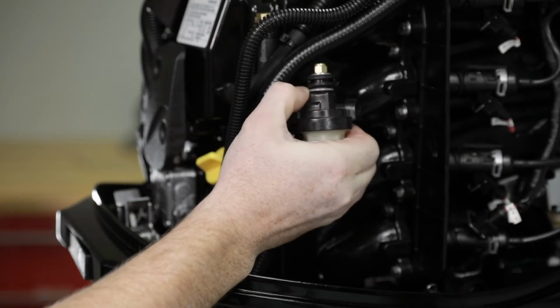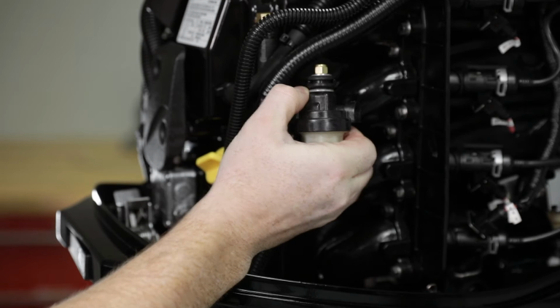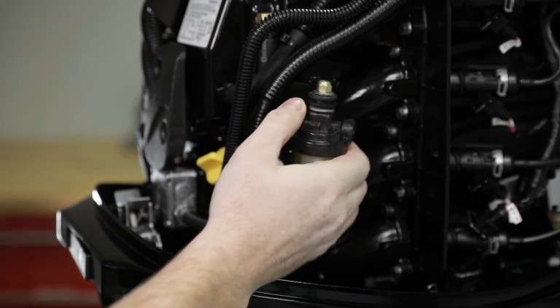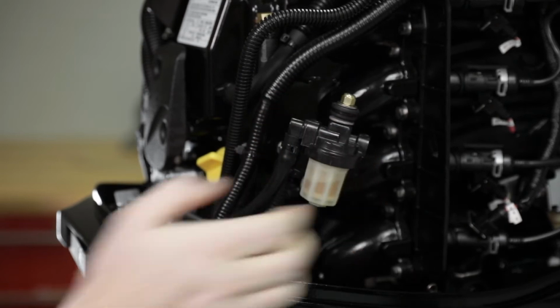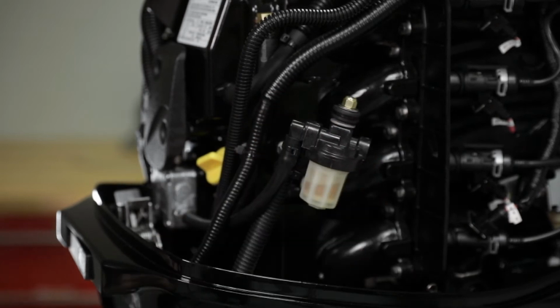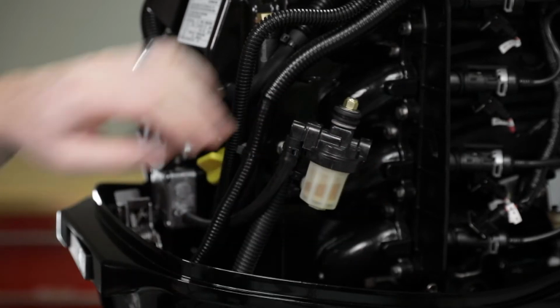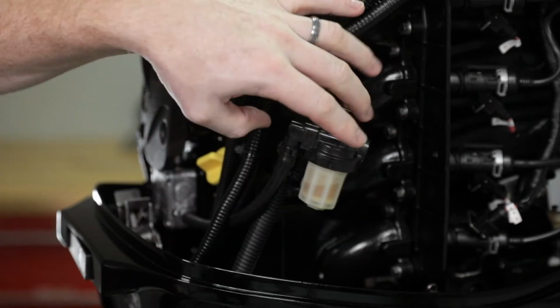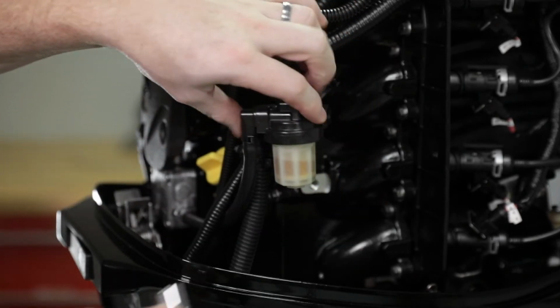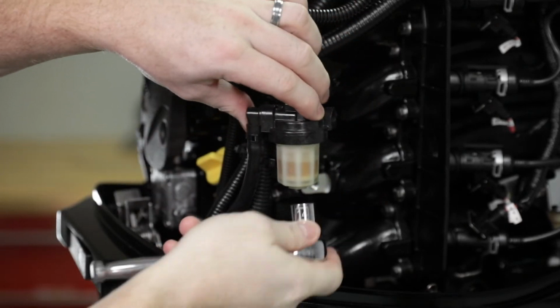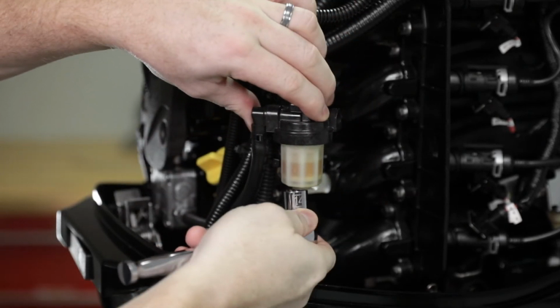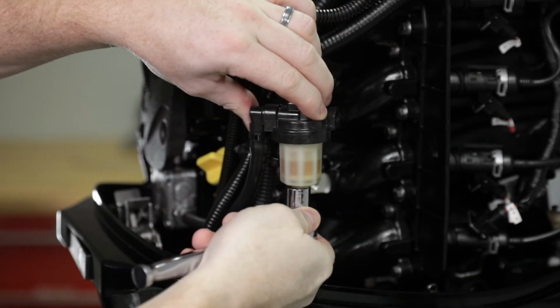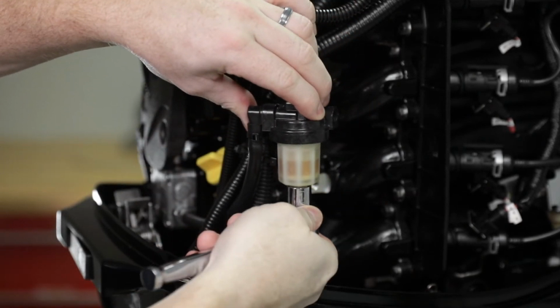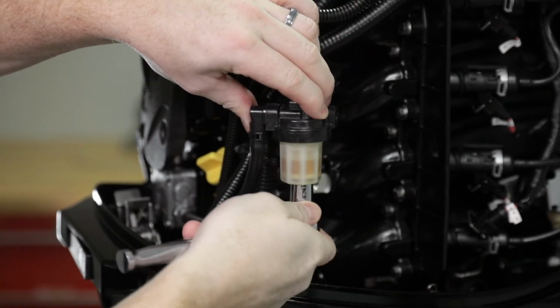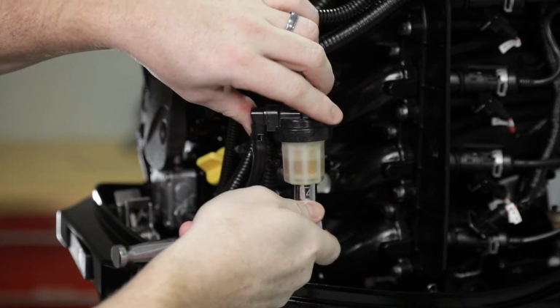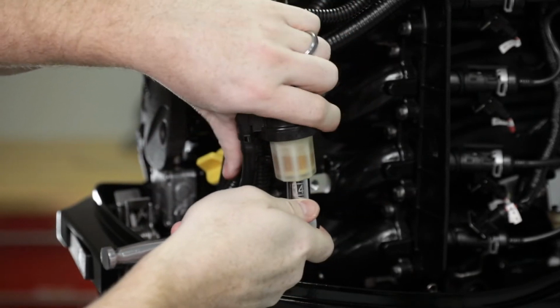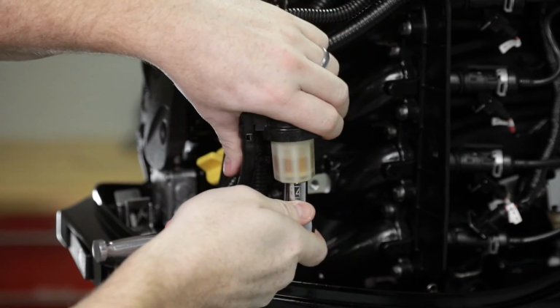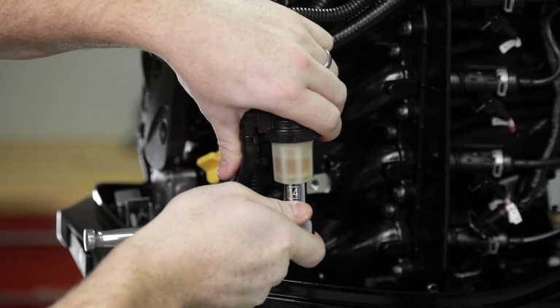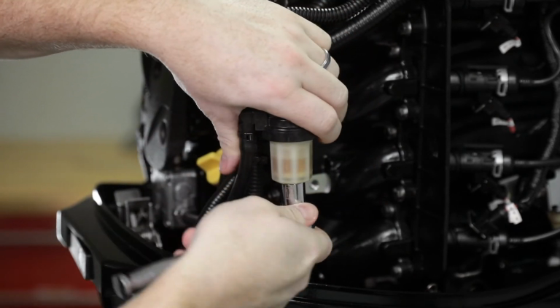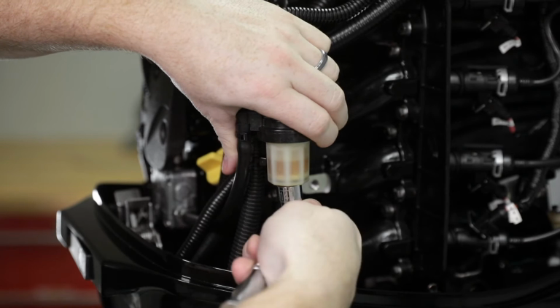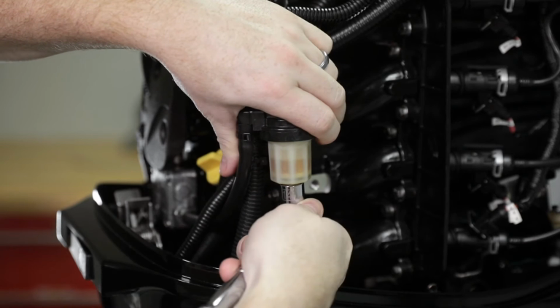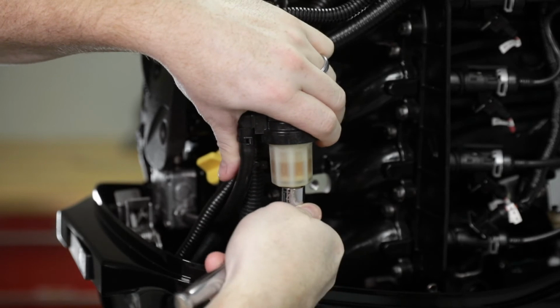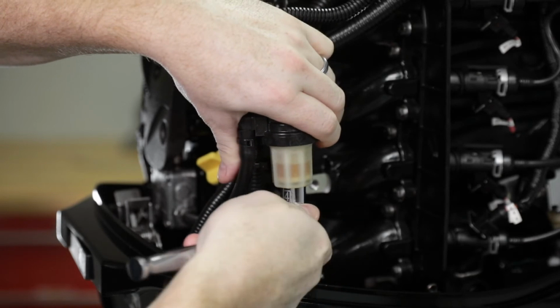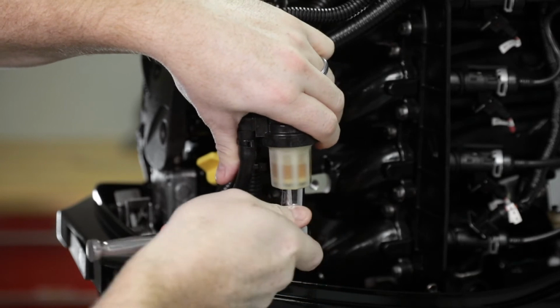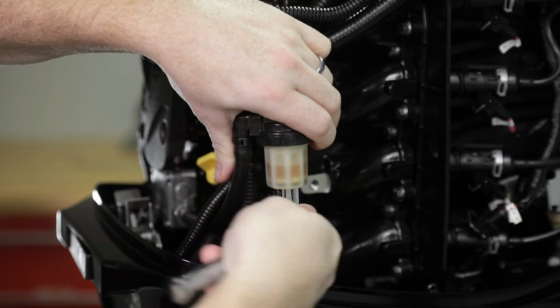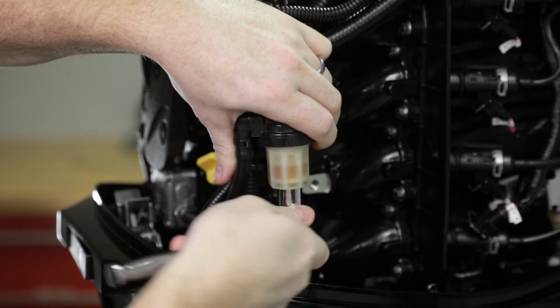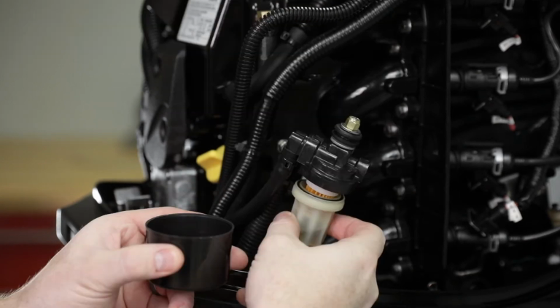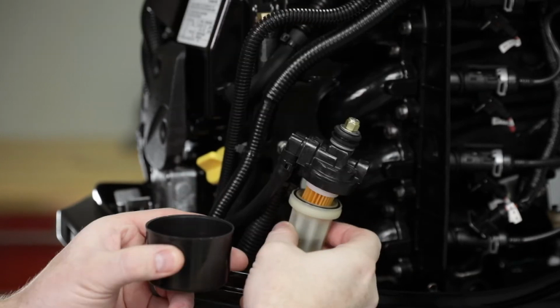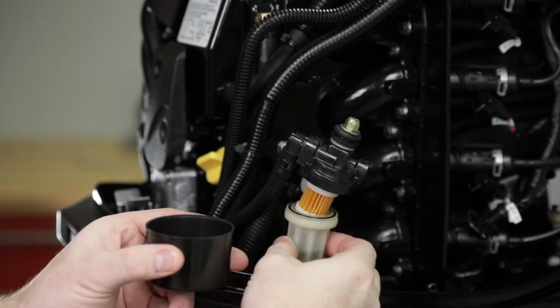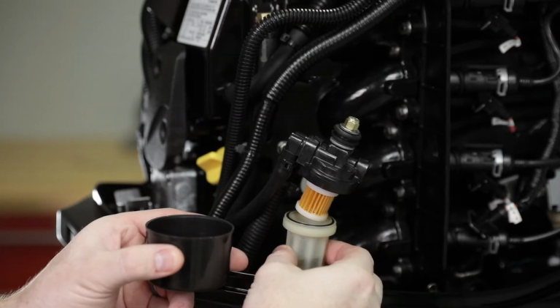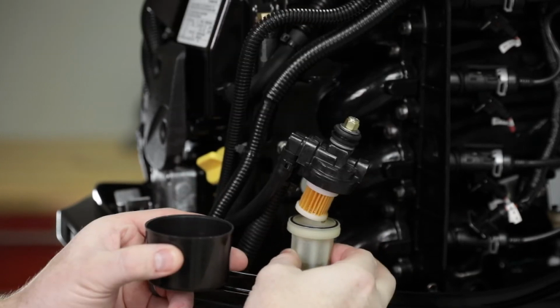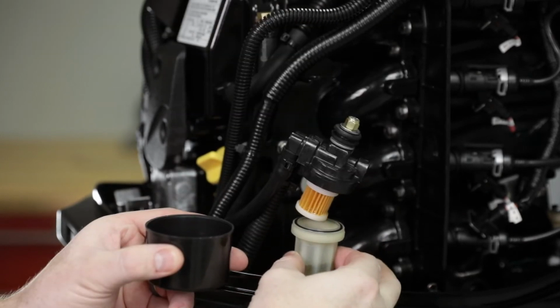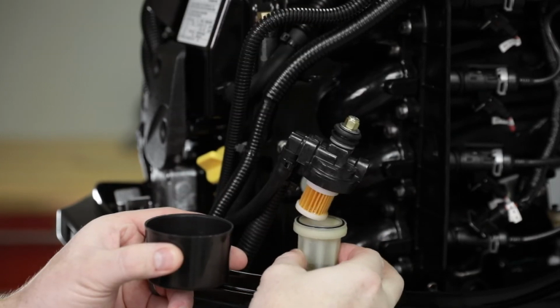Pull out the filter assembly from the mount. Hold onto the cover to prevent it from turning and remove the sight bowl. Empty the contents into an approved container.